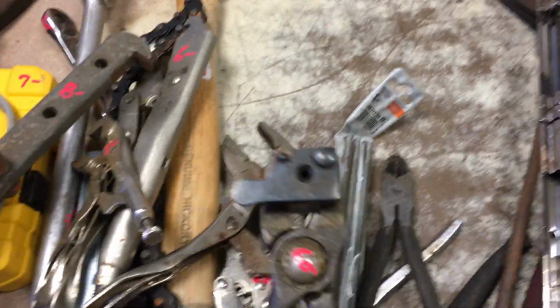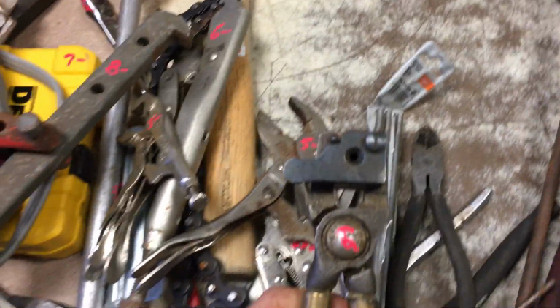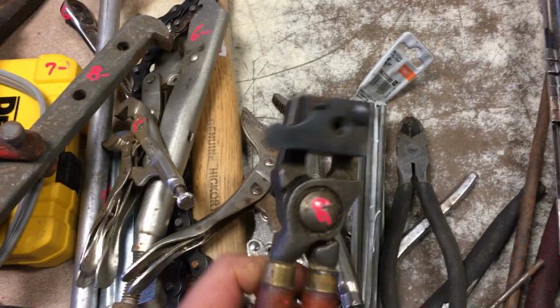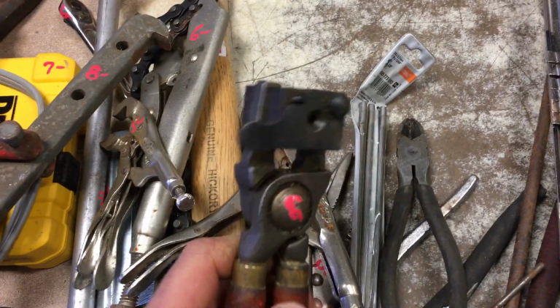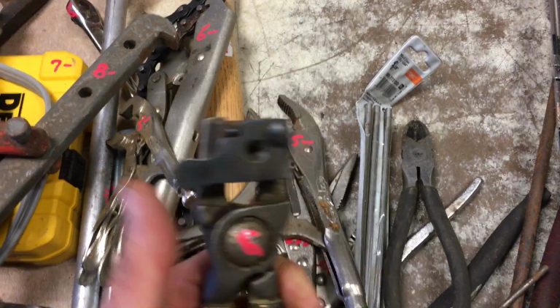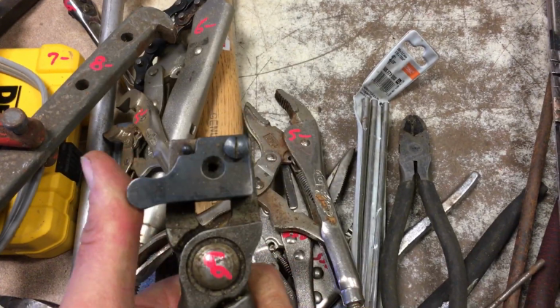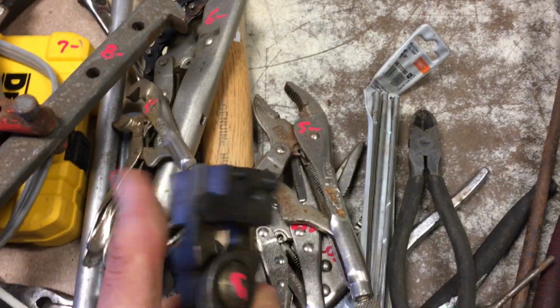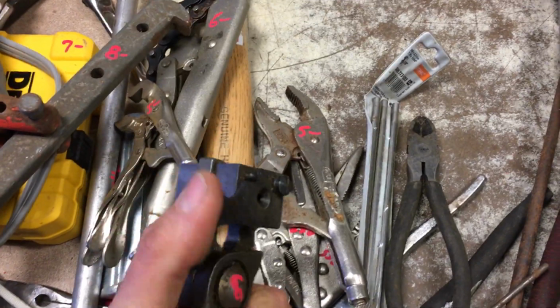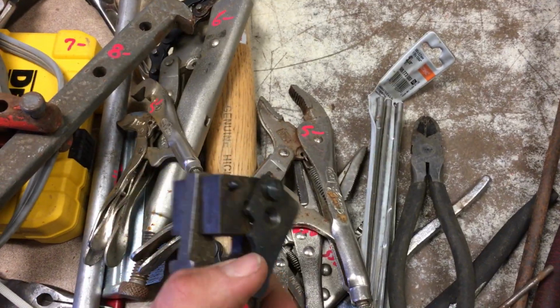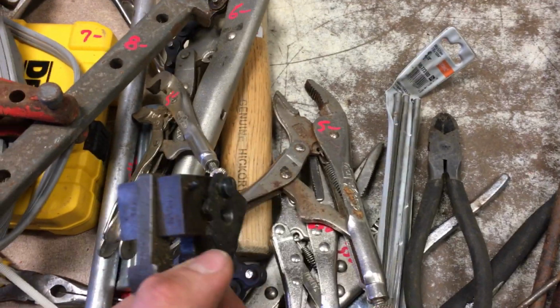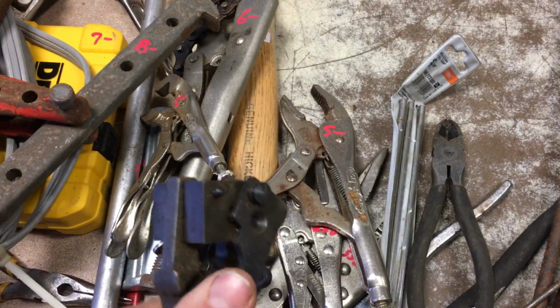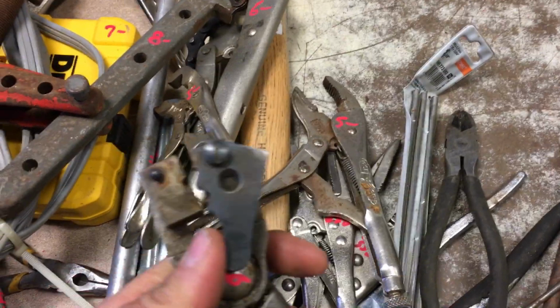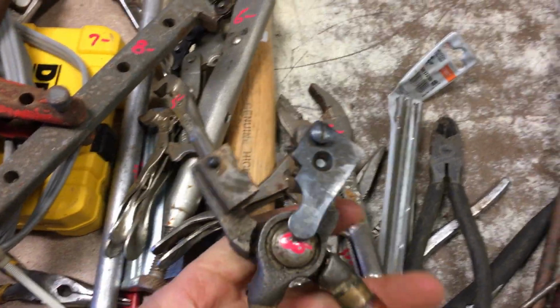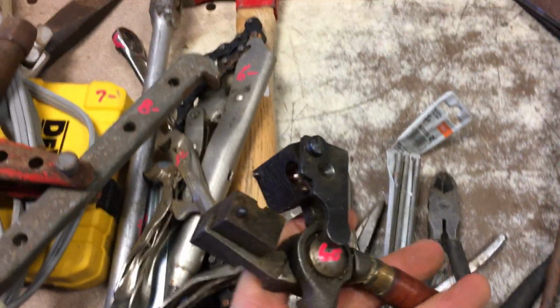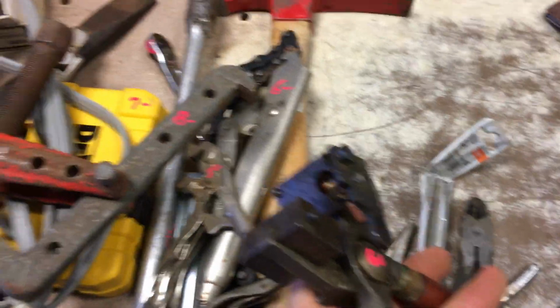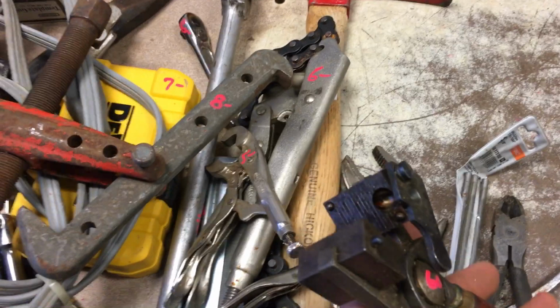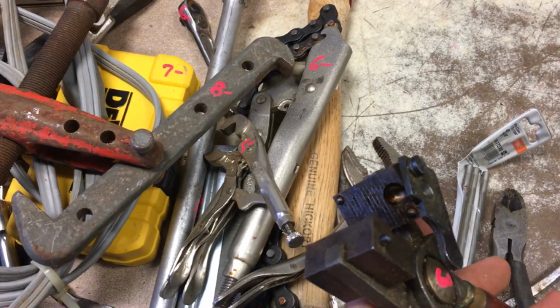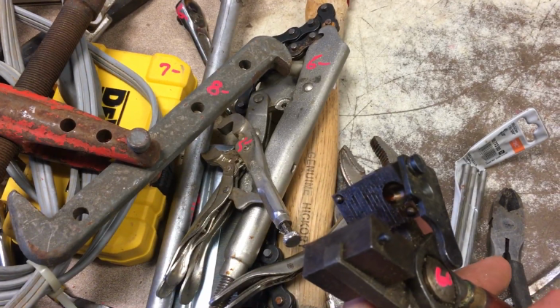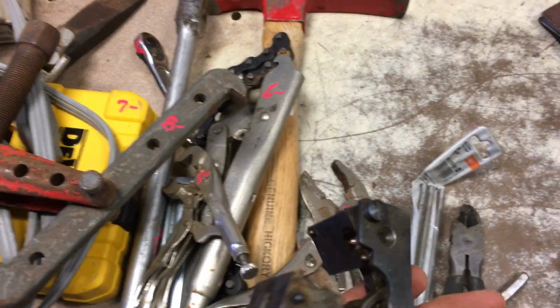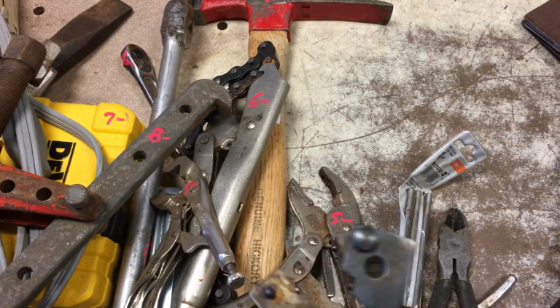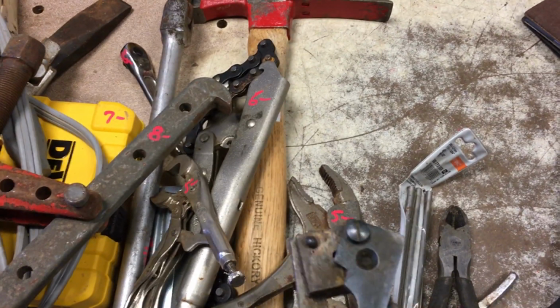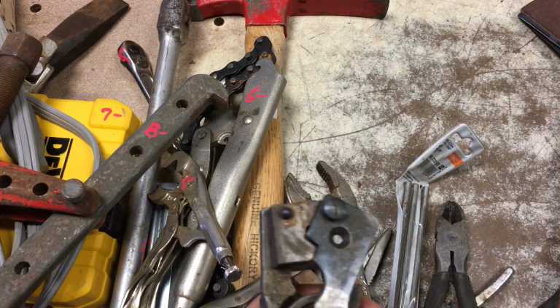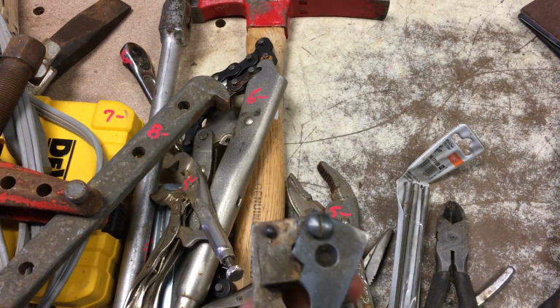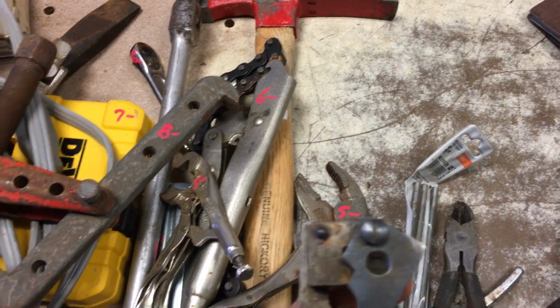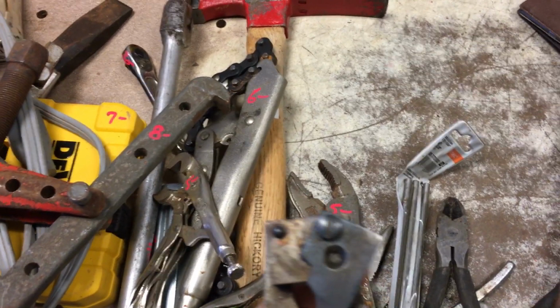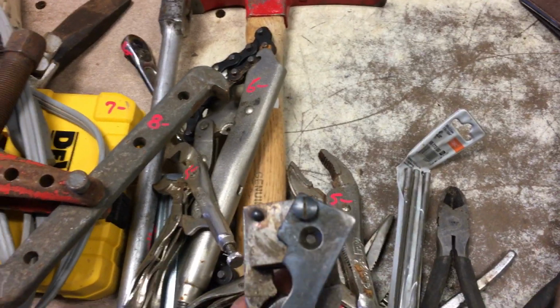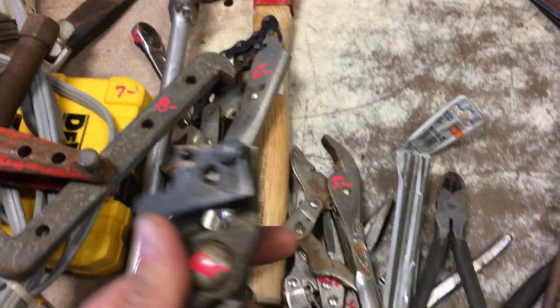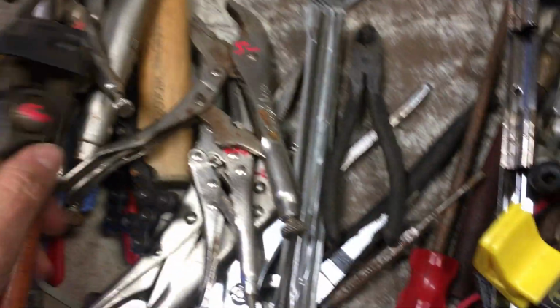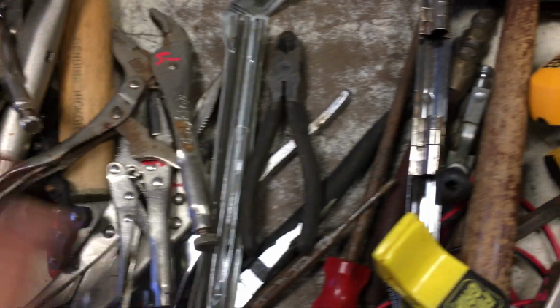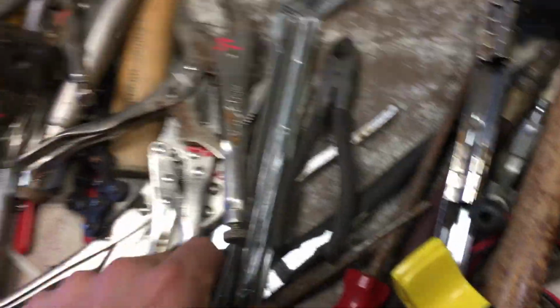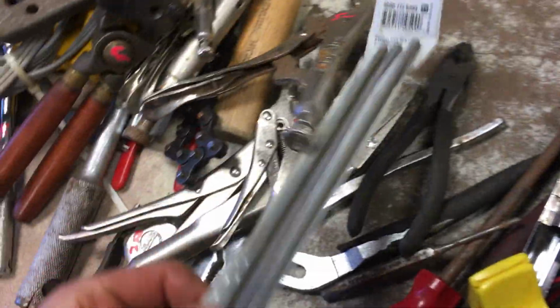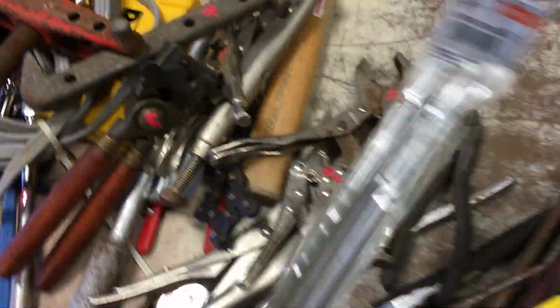This is a Lyman lead shot casting tool. This is $60.00.